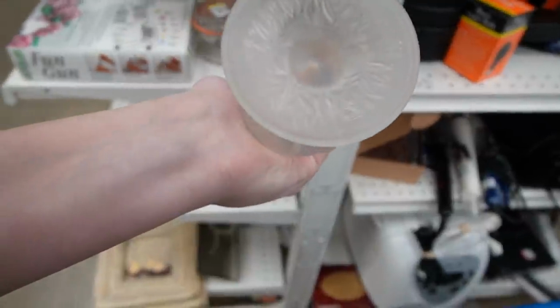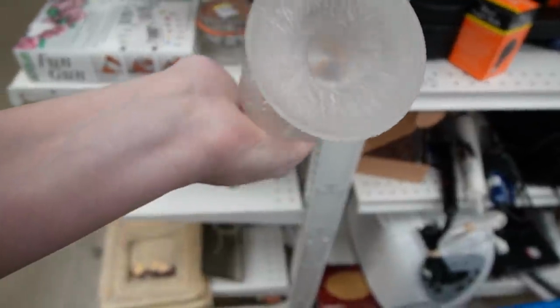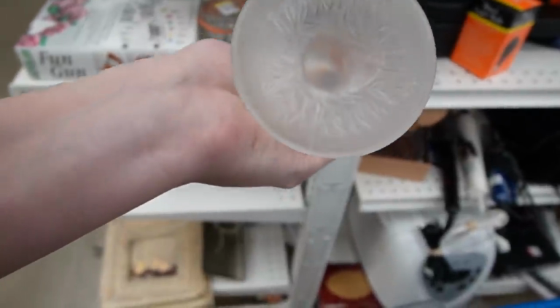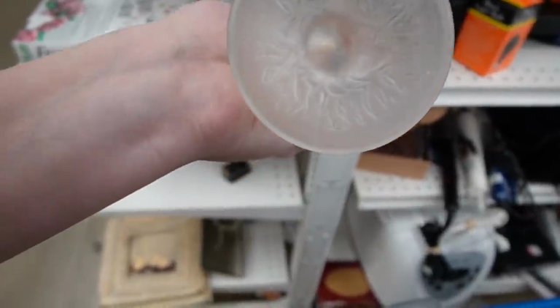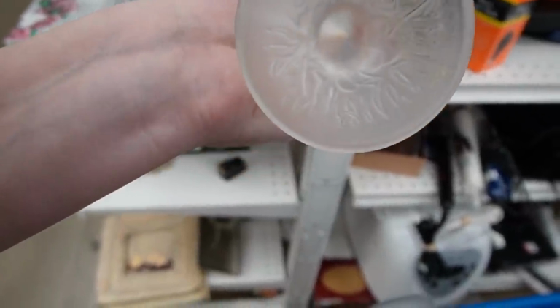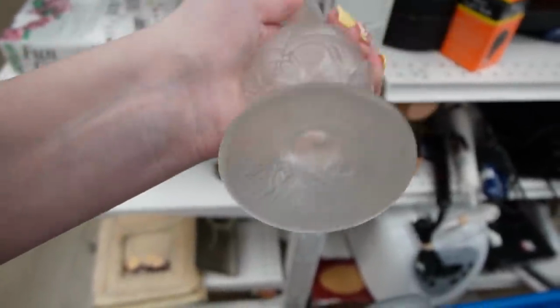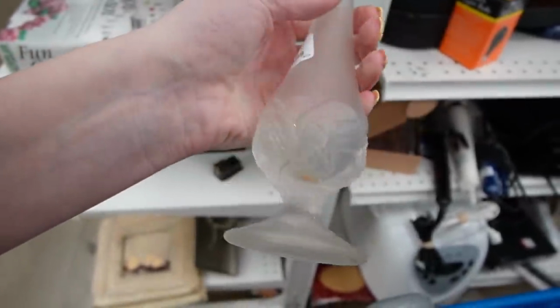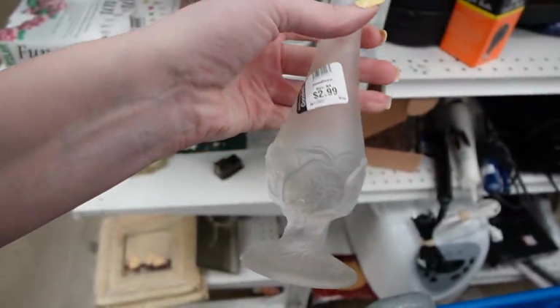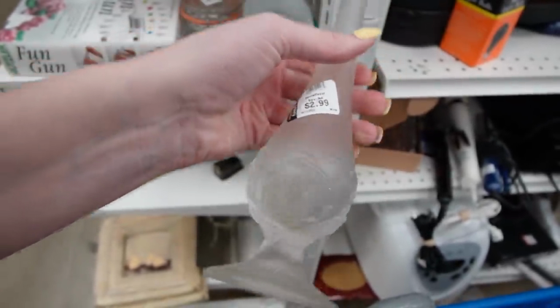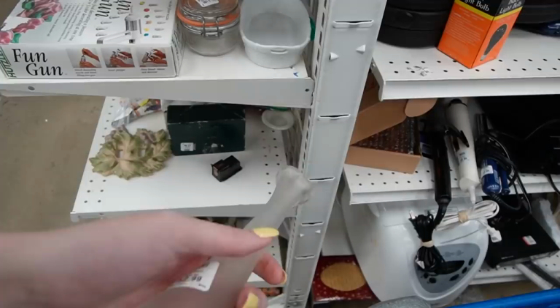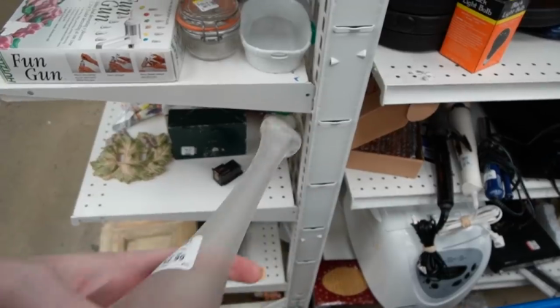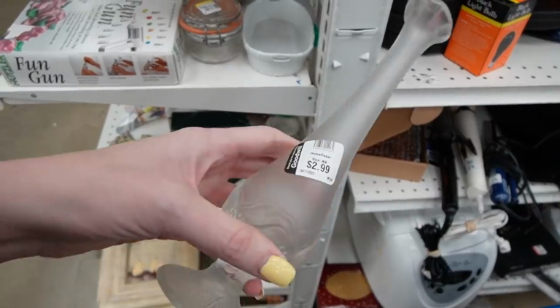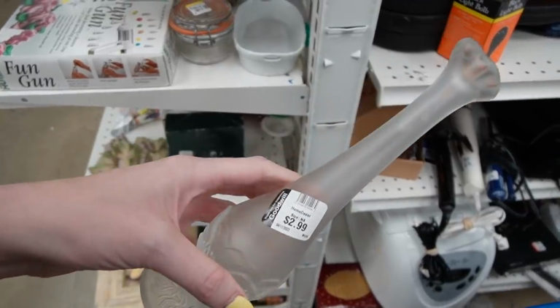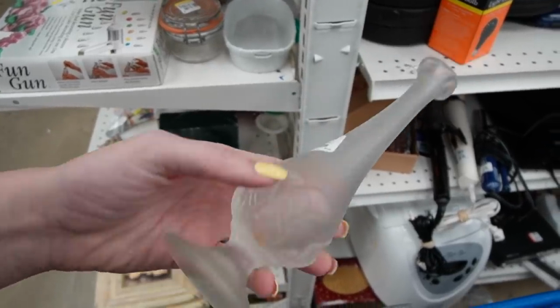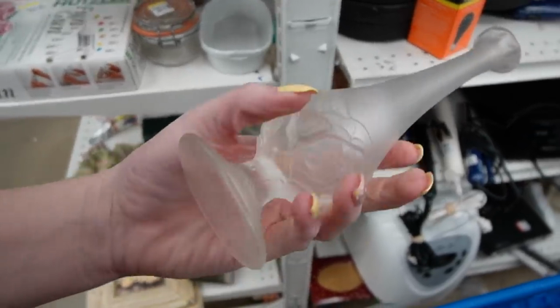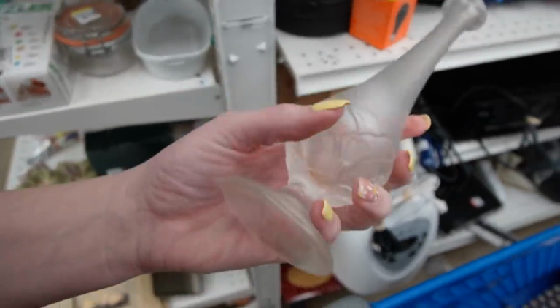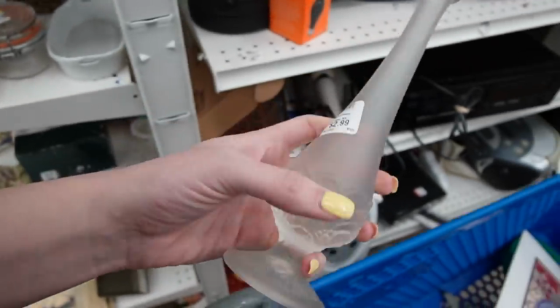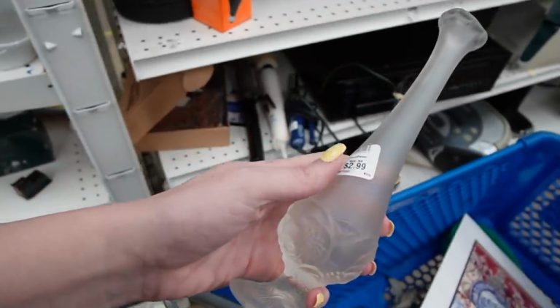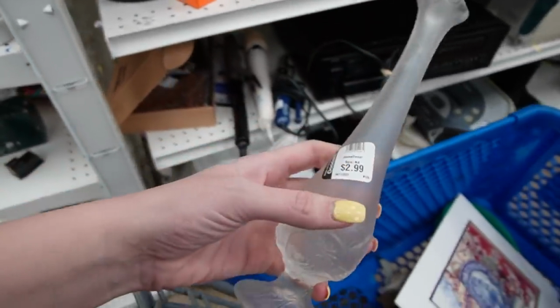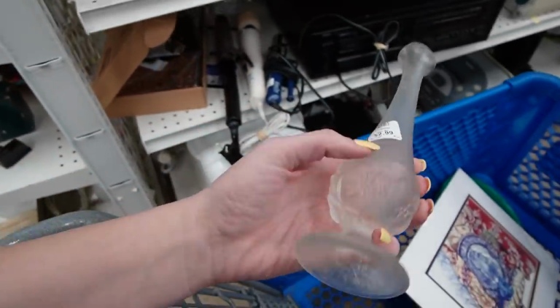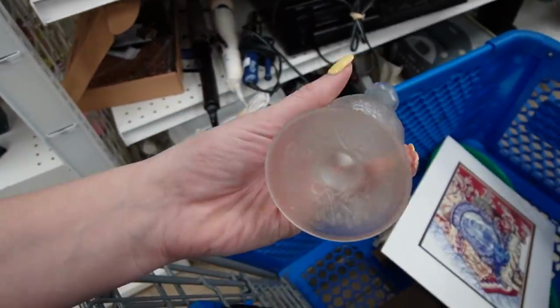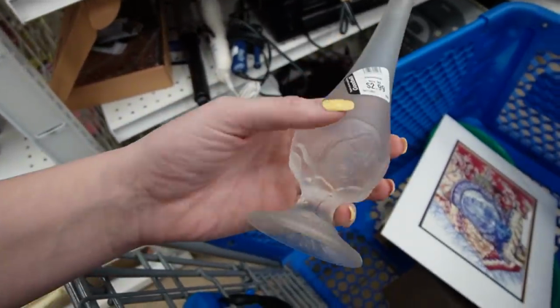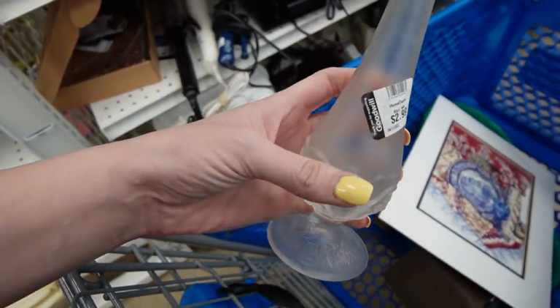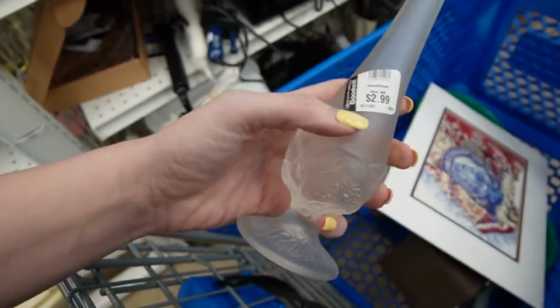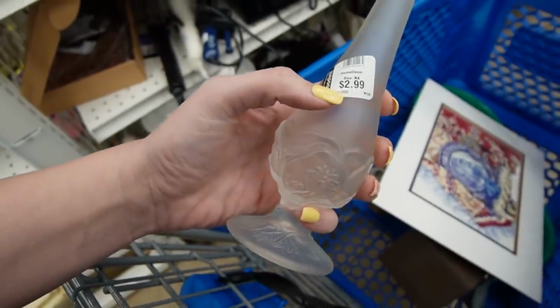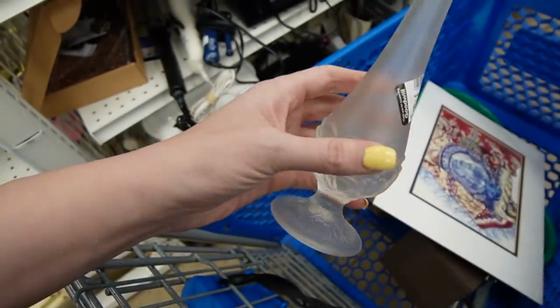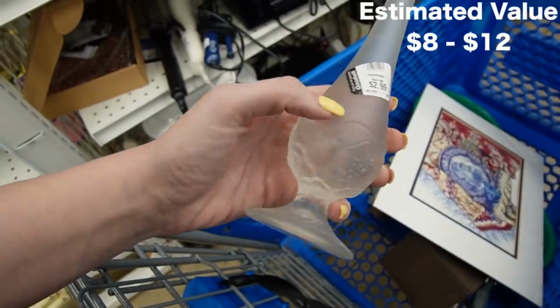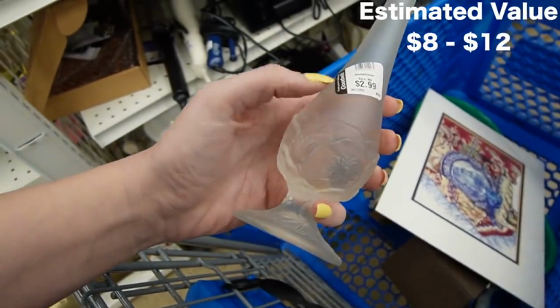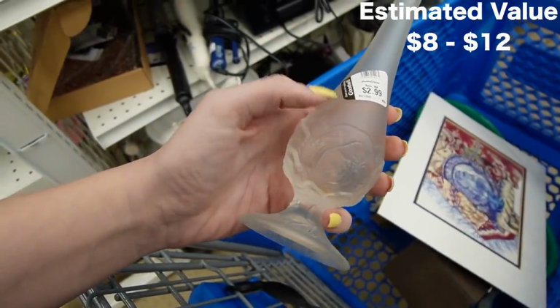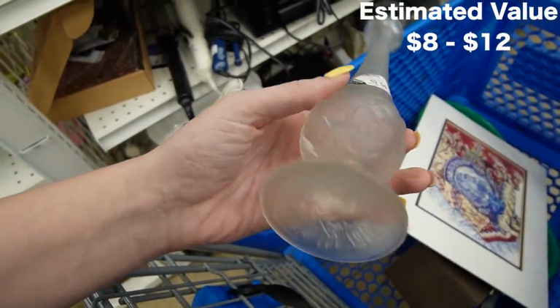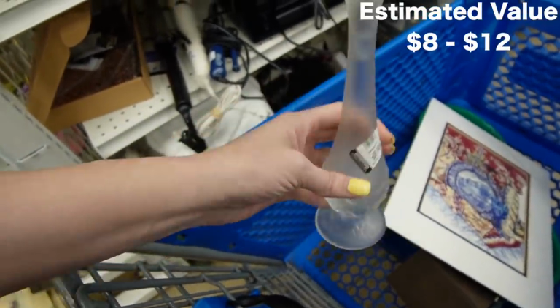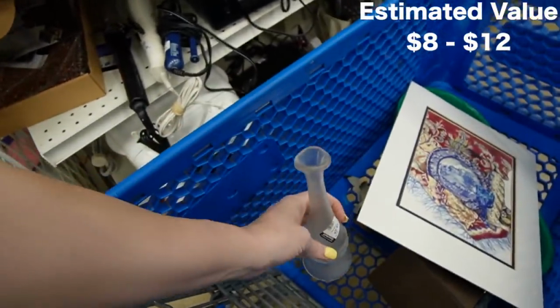I think that's Fenton, and it is marked on the bottom — Fenton. It's $2.99. It's clear so it's not the most desirable, but it does have a nice satin finish on it. $2.99 — no, I don't think I'll do that.